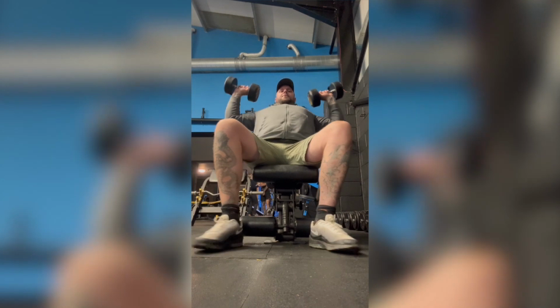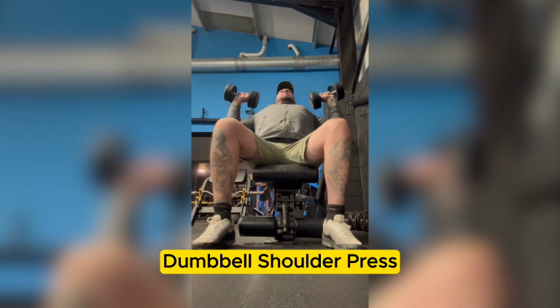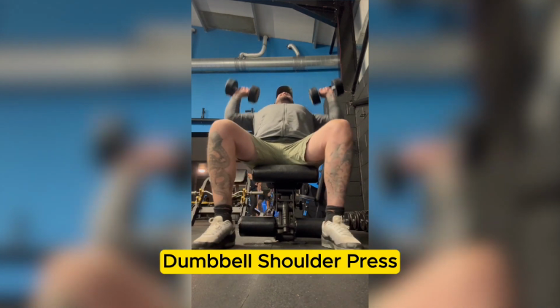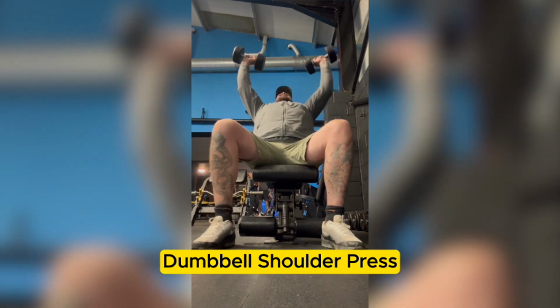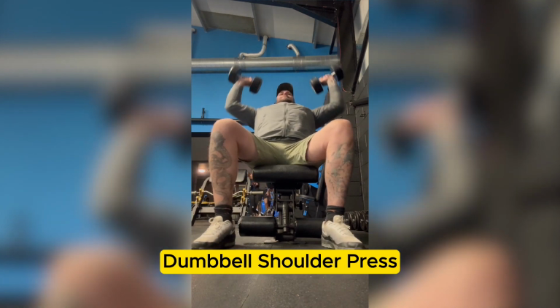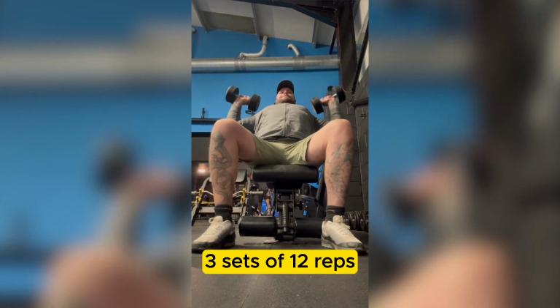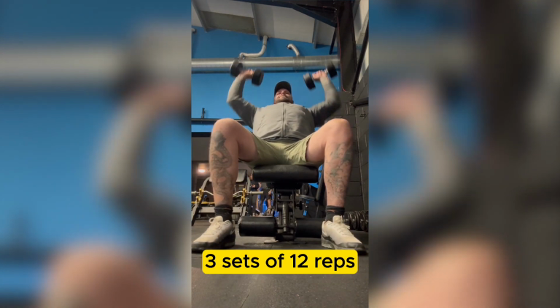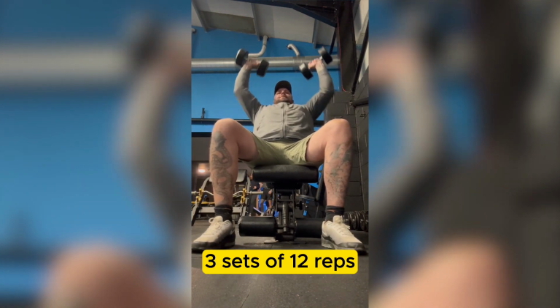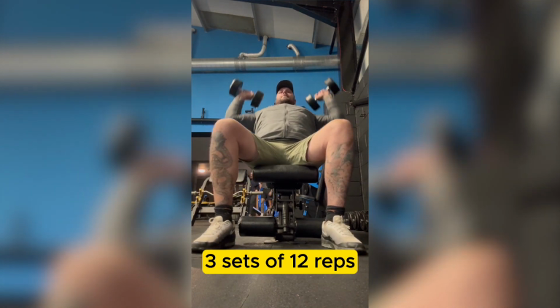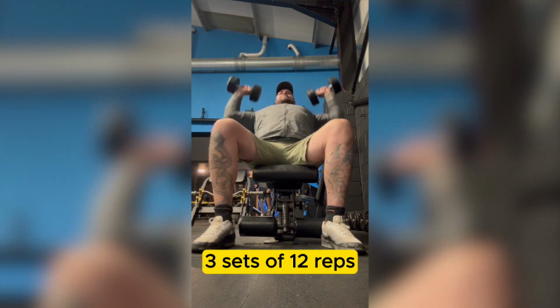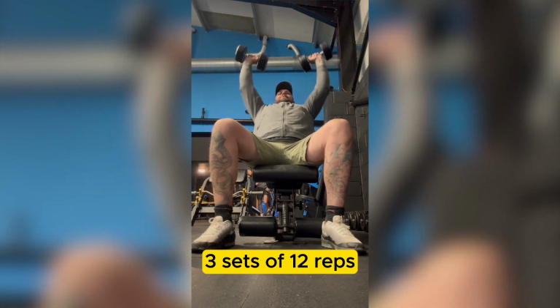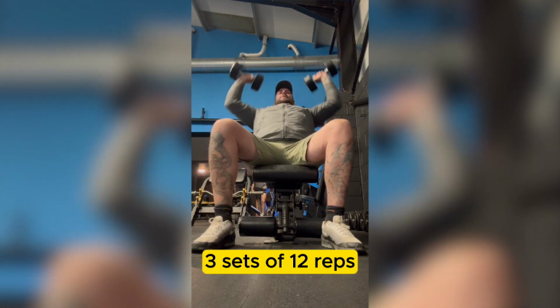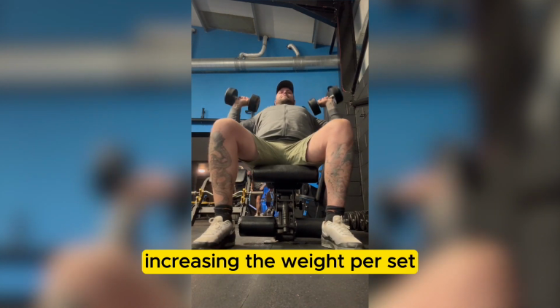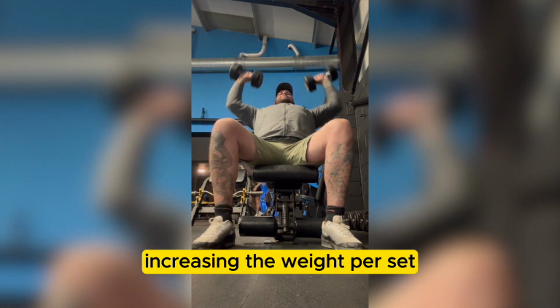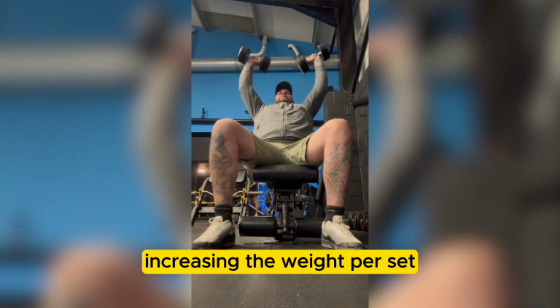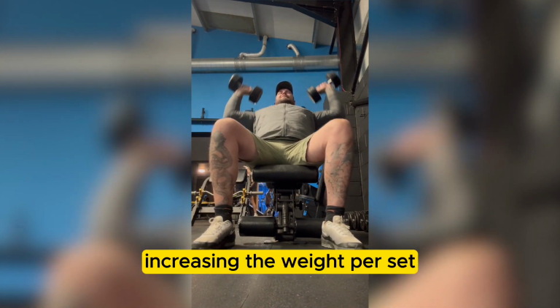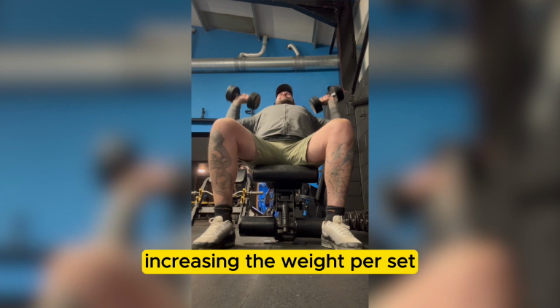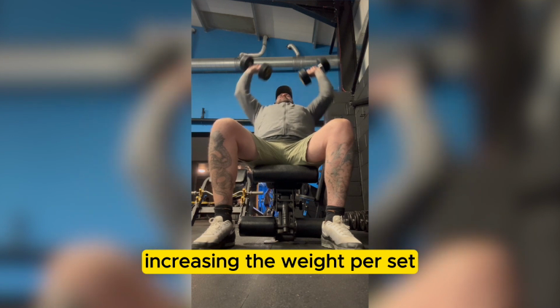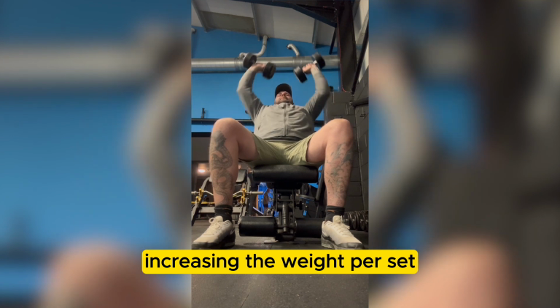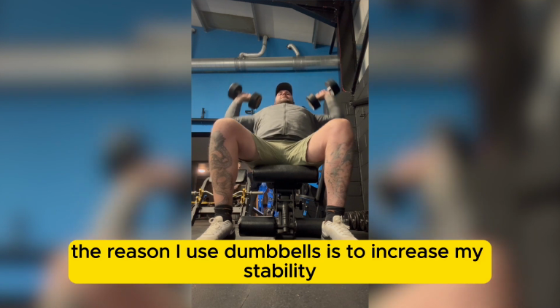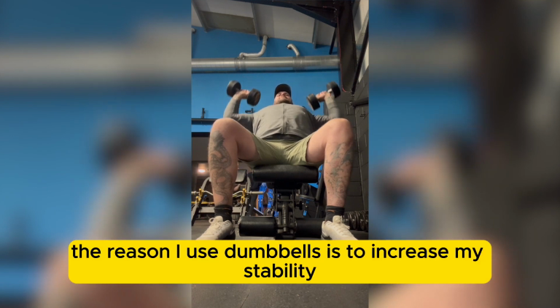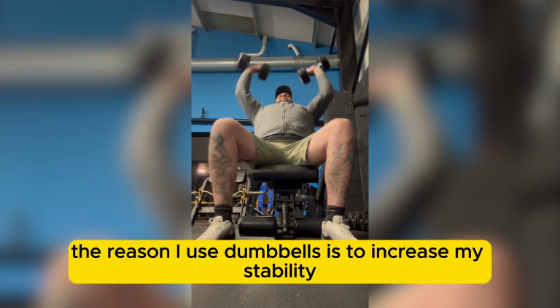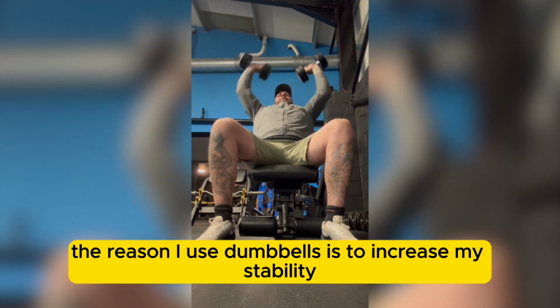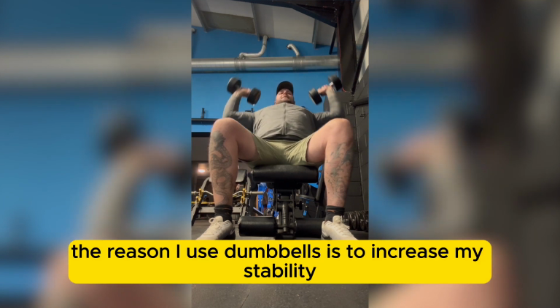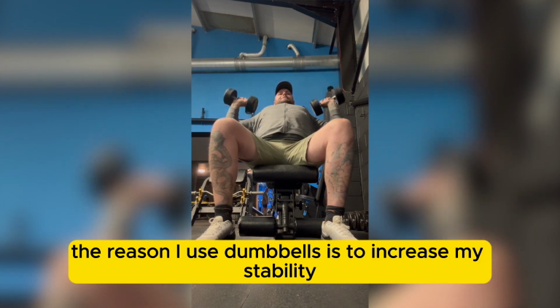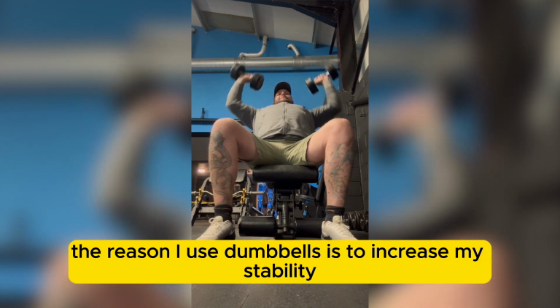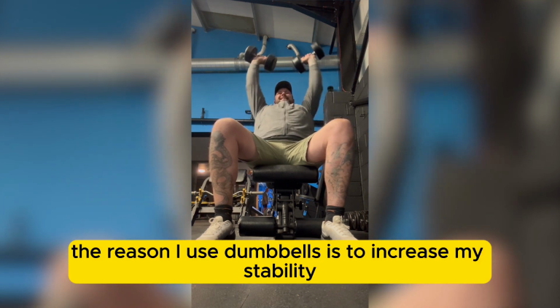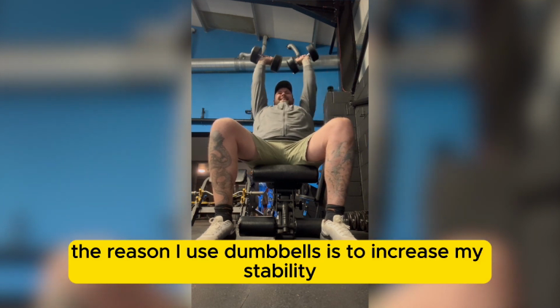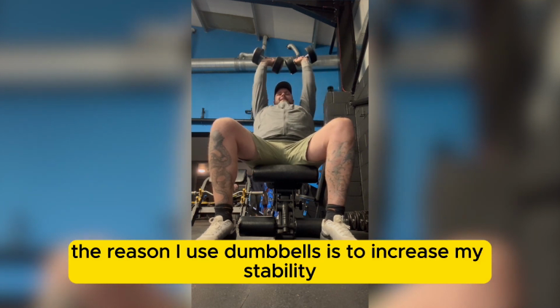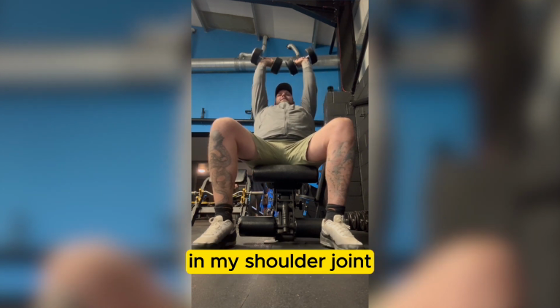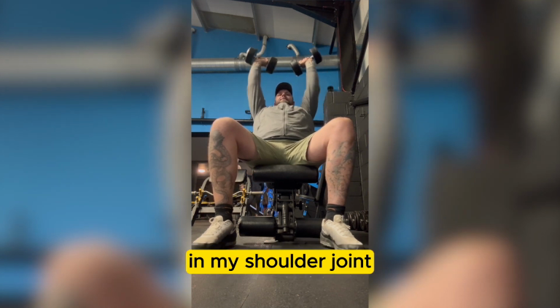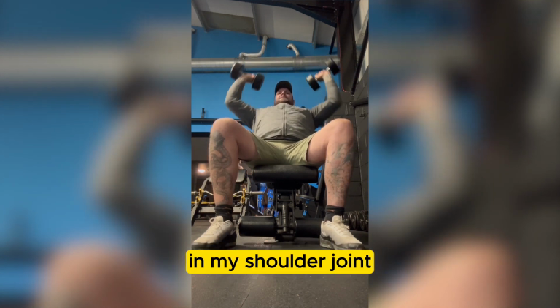Dumbbell shoulder press. Three sets of 12 reps, increasing the weight per set. The reason I use dumbbells is to increase my stability in my shoulder joint.